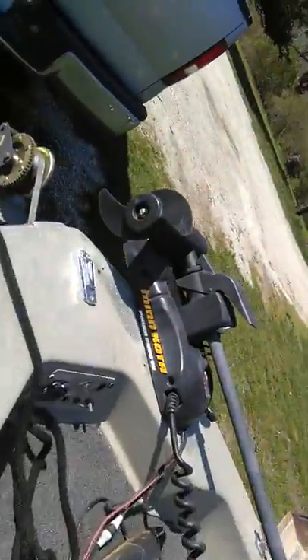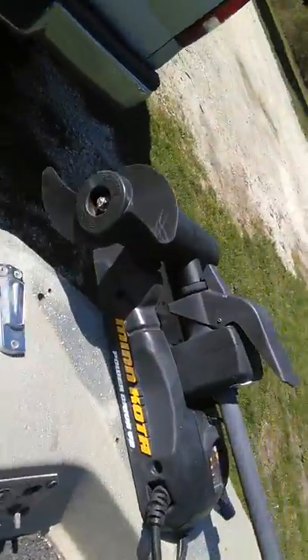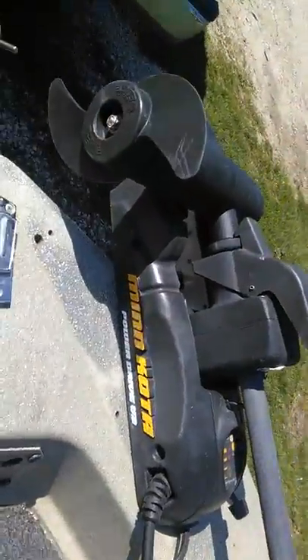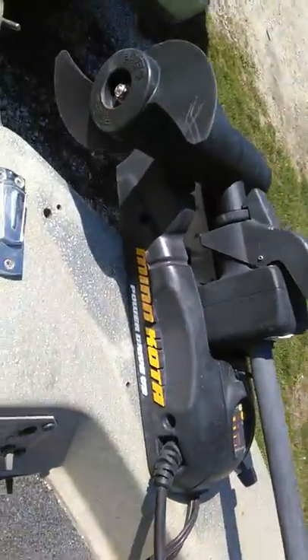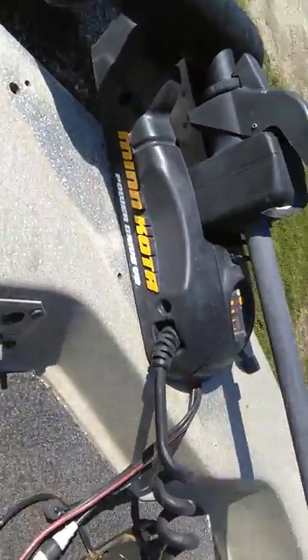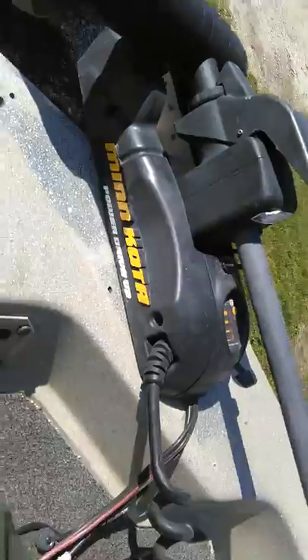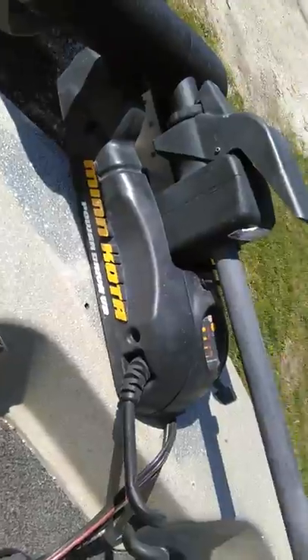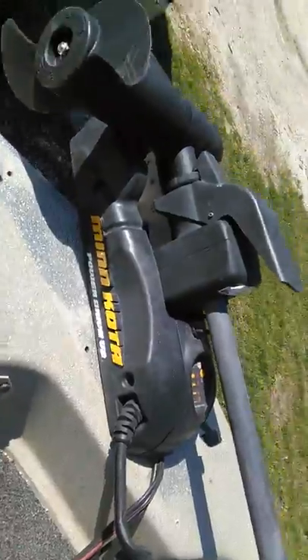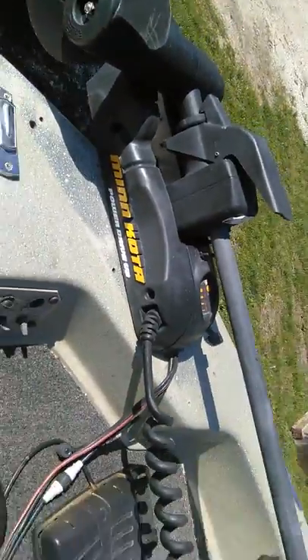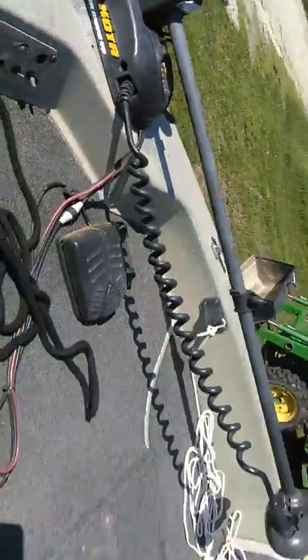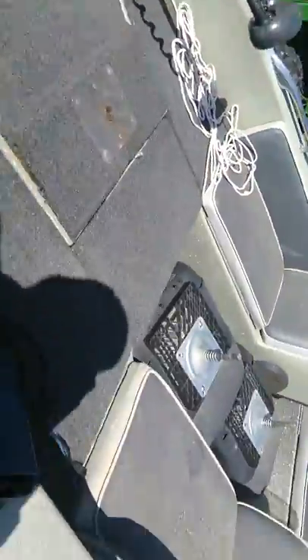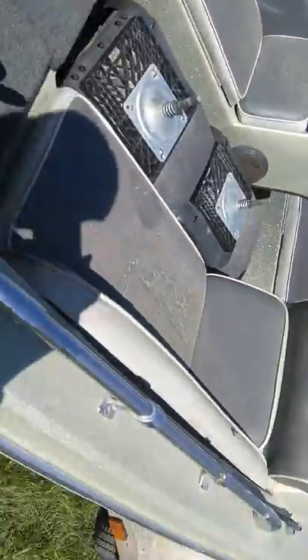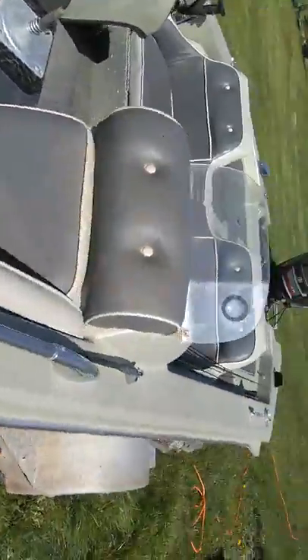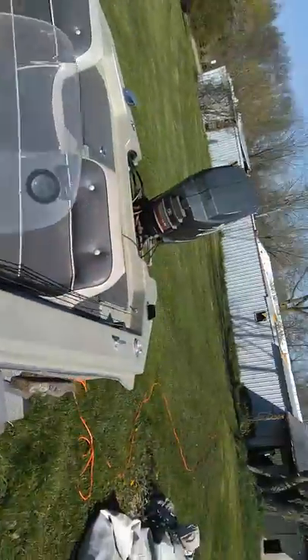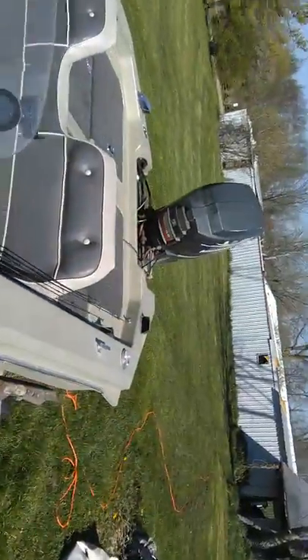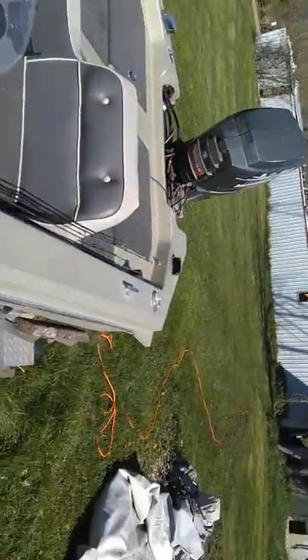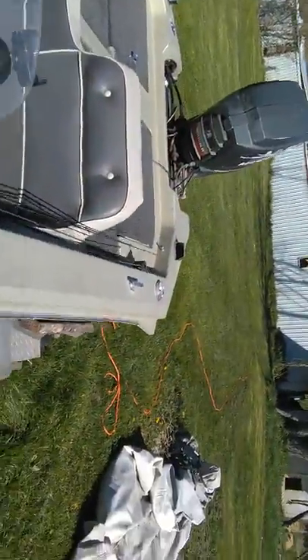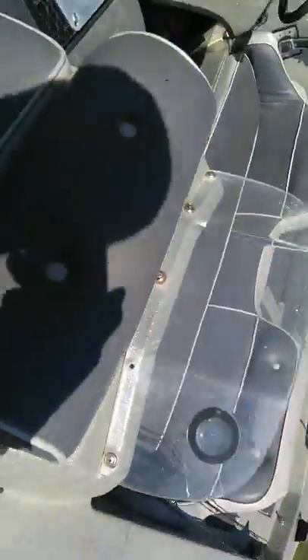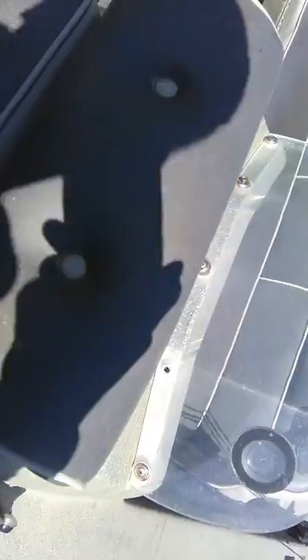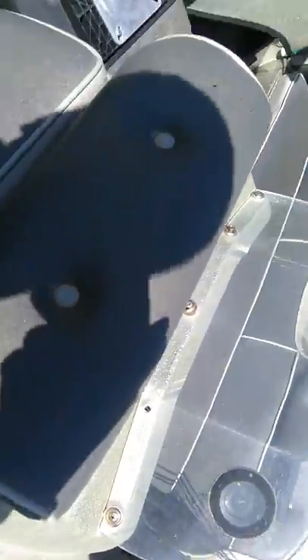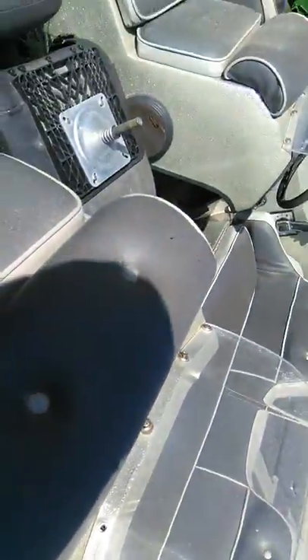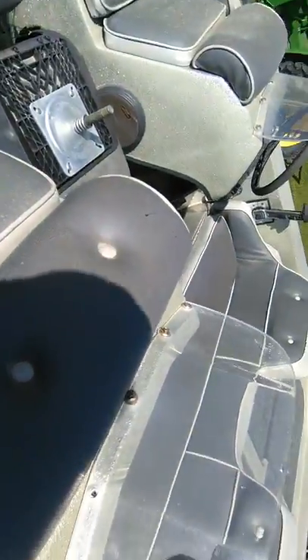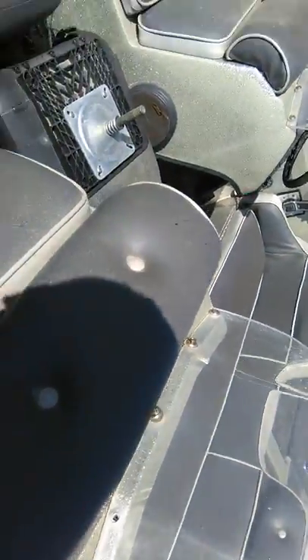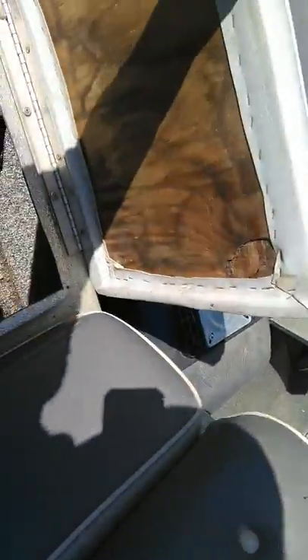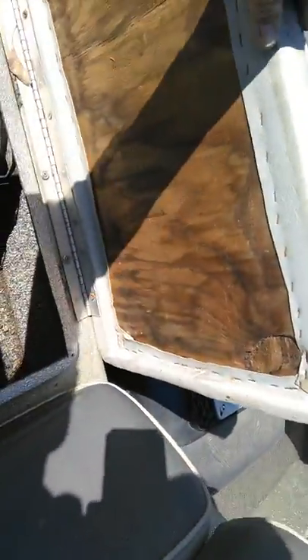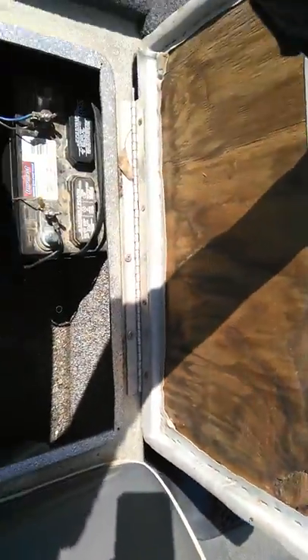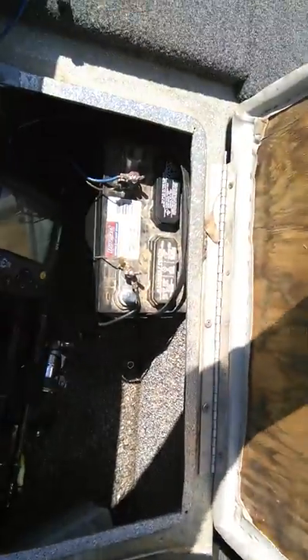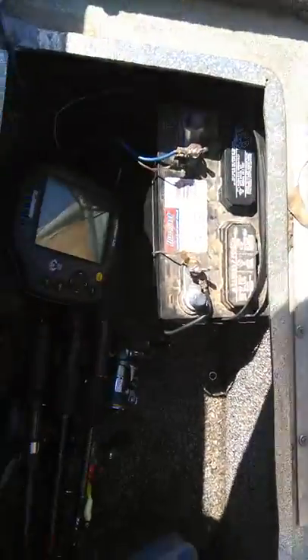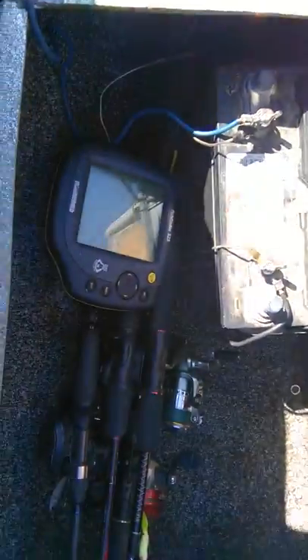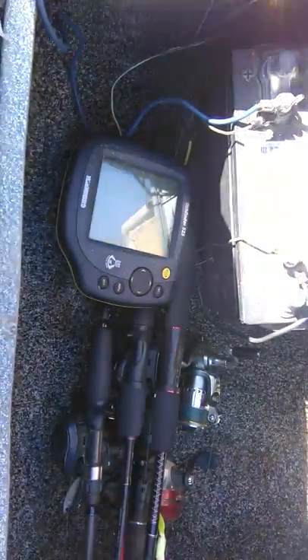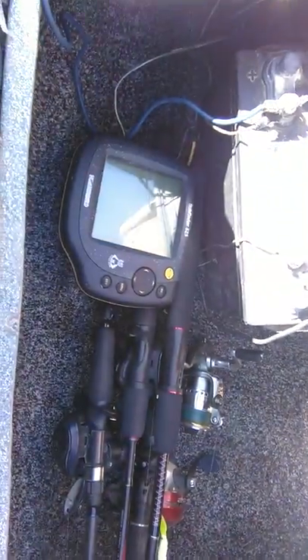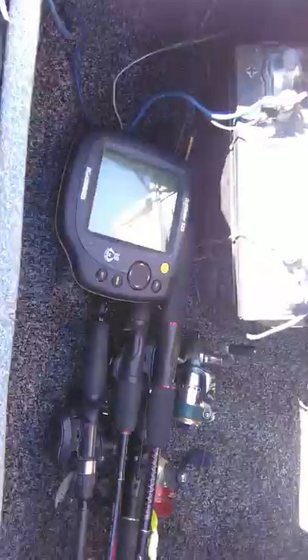Minn Kota 40-pound thrust — battery is still hooked up, all the batteries are charging, or at least they're charging now. It does not have an onboard charger; I just use a standard automatic battery charger.